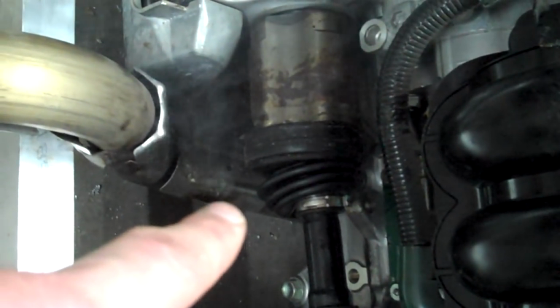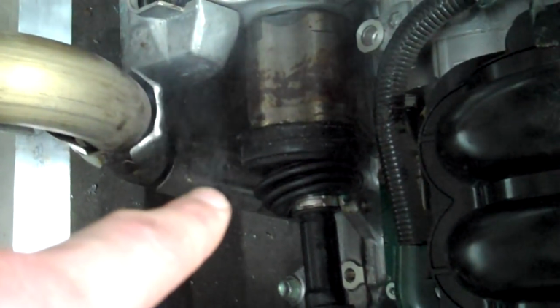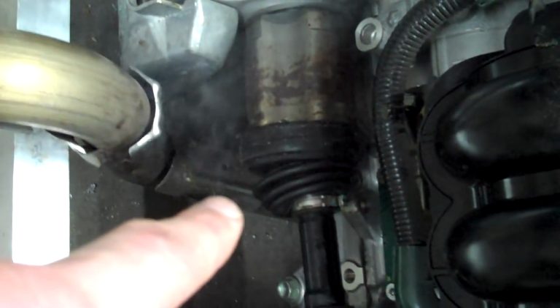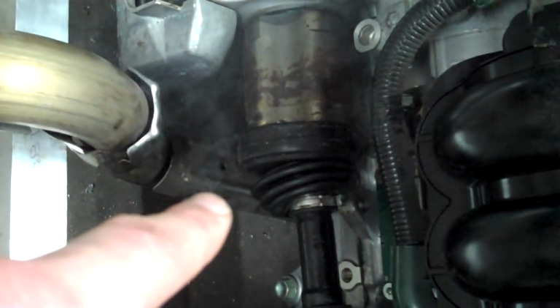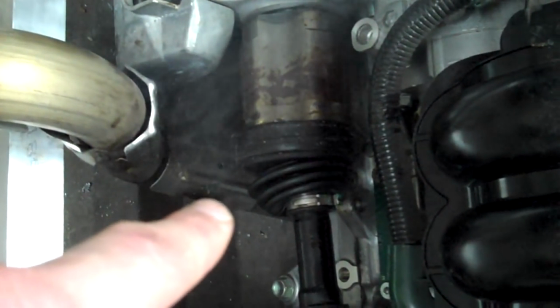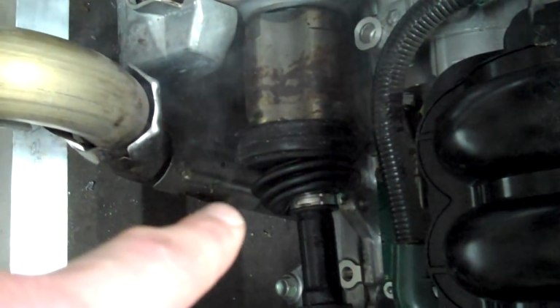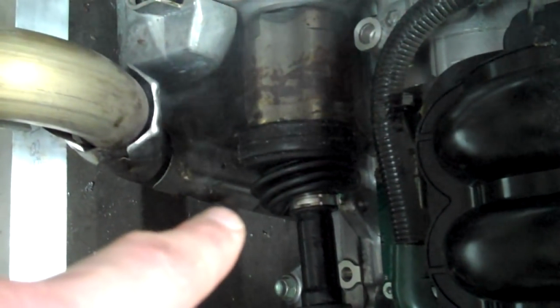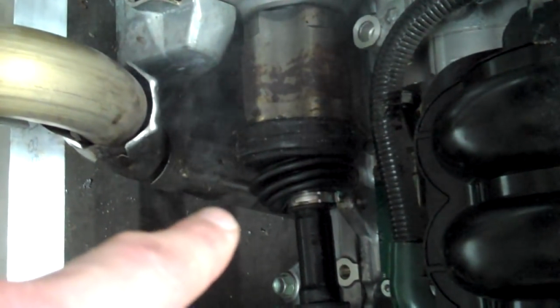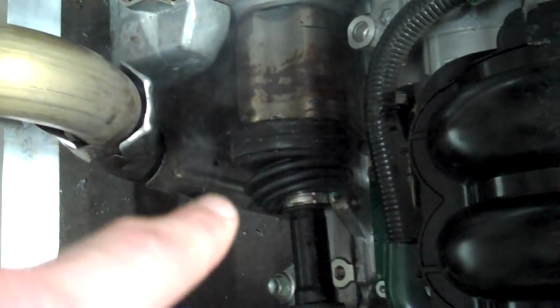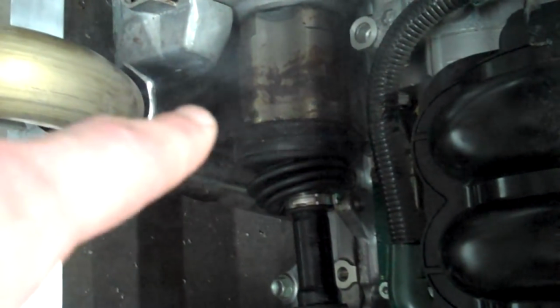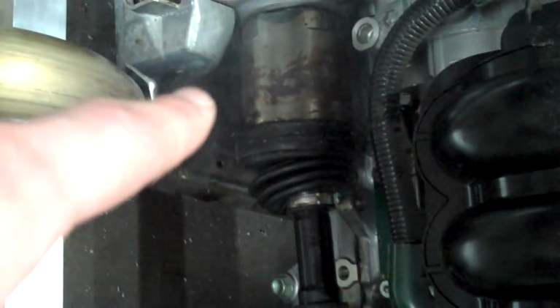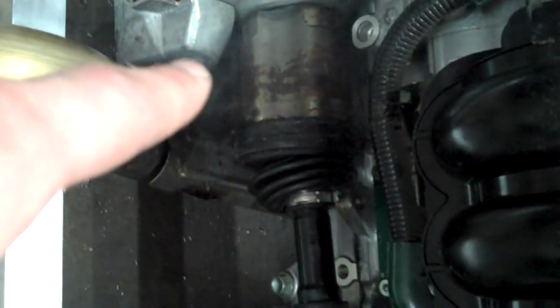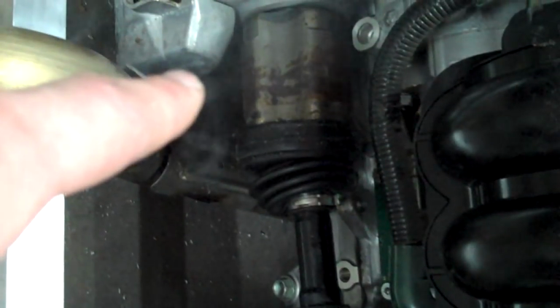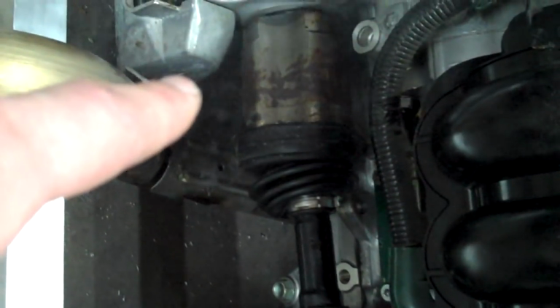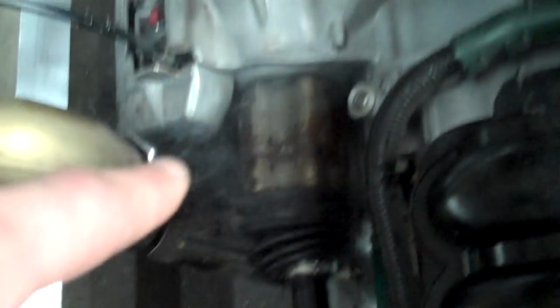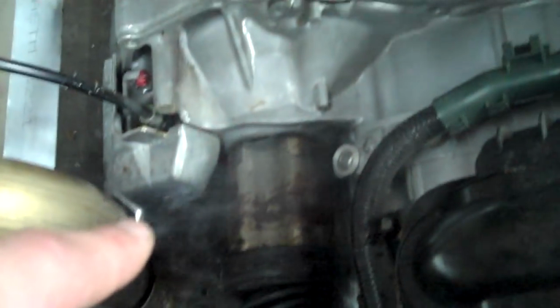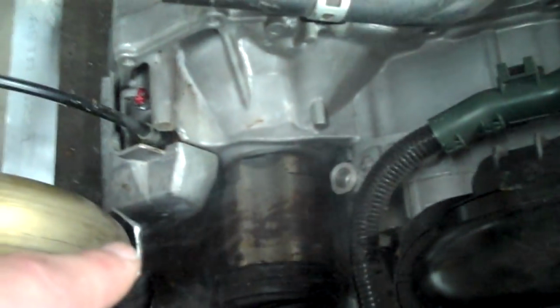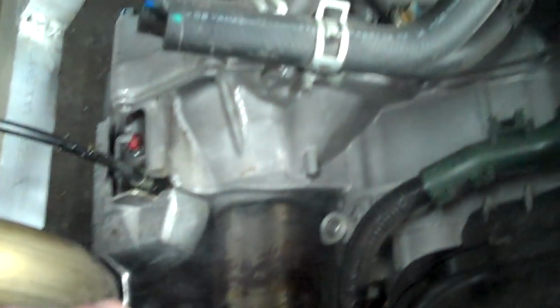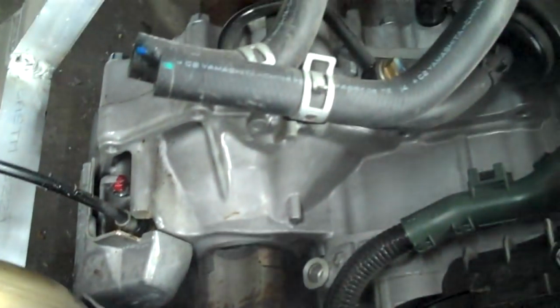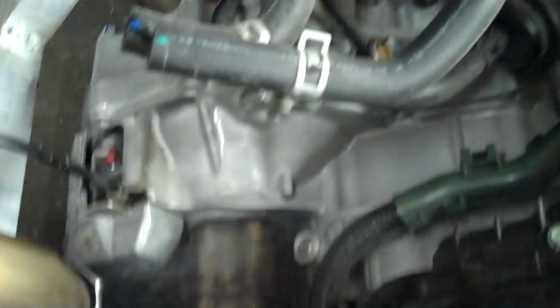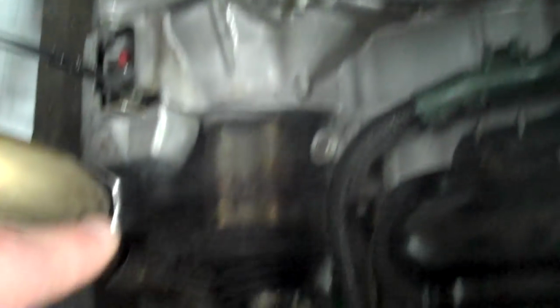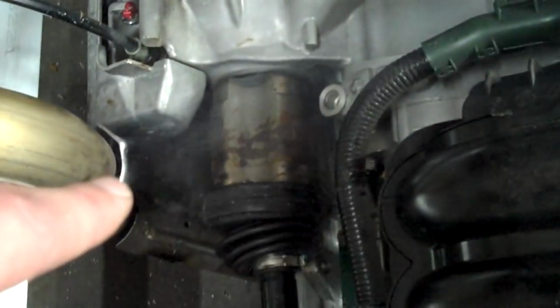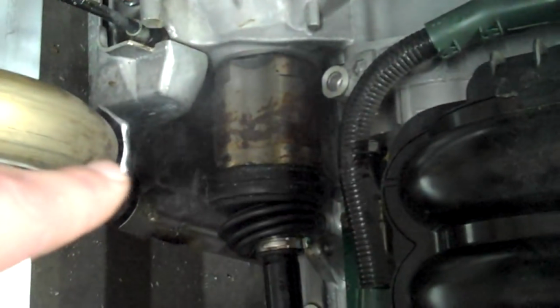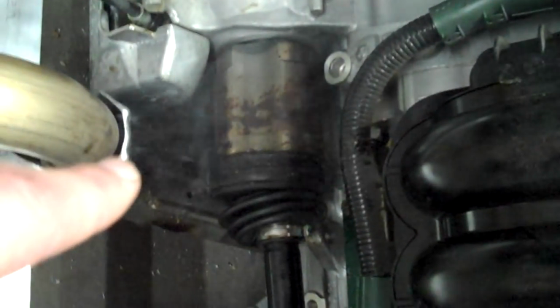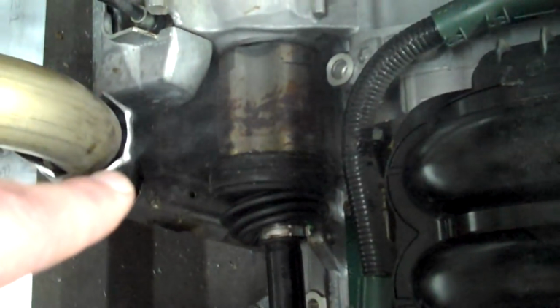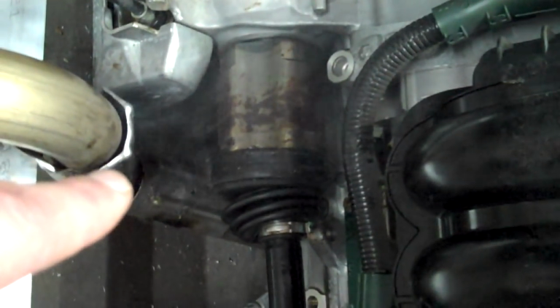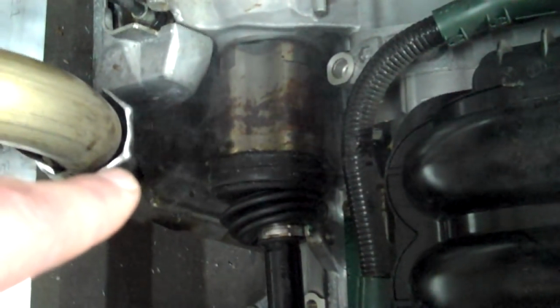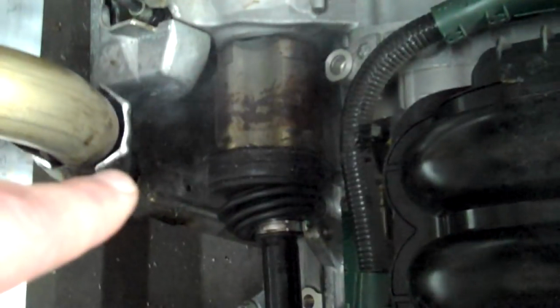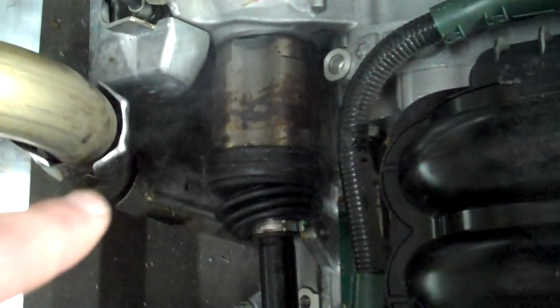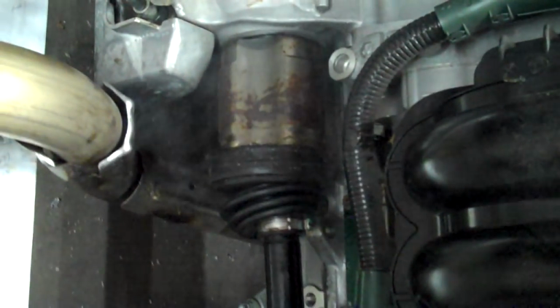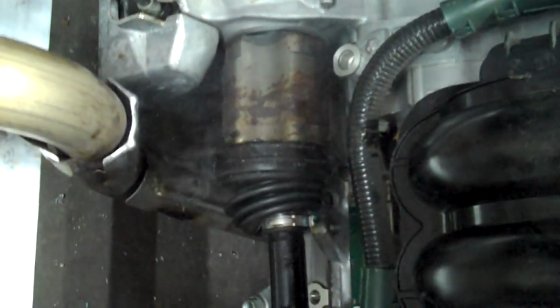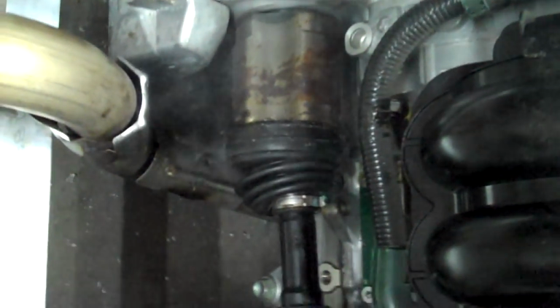There's no band on the rubber boot that holds the axle grease into its interconnection to the transmission. So why isn't there? Don't we have them? Yeah, we do. I just didn't do it. Let's put them on.